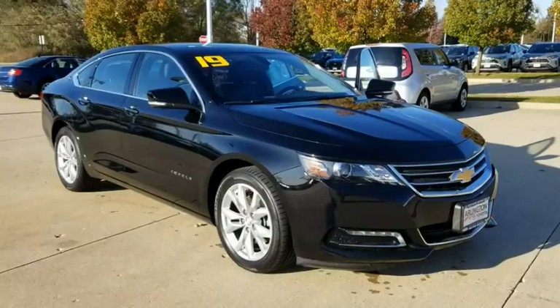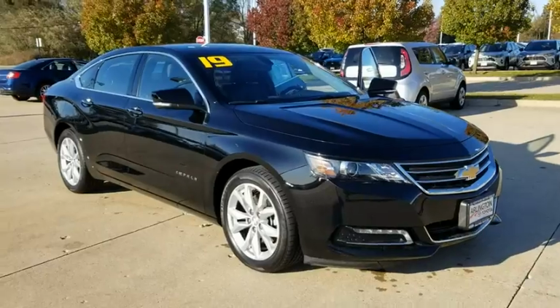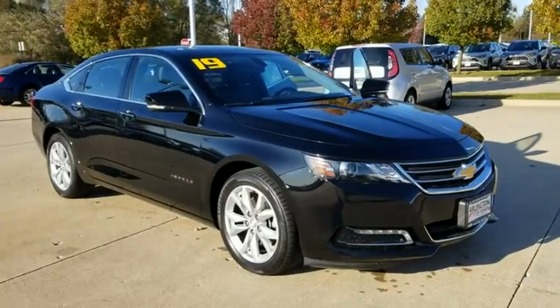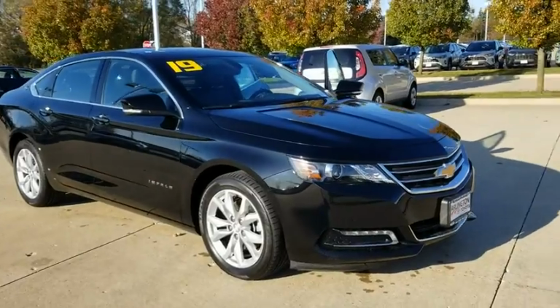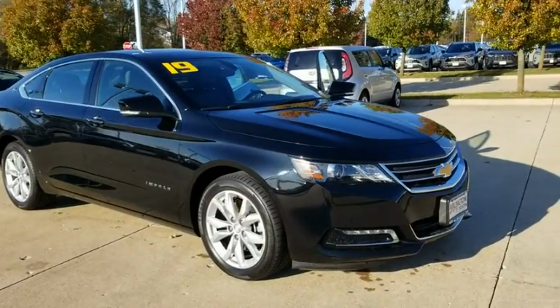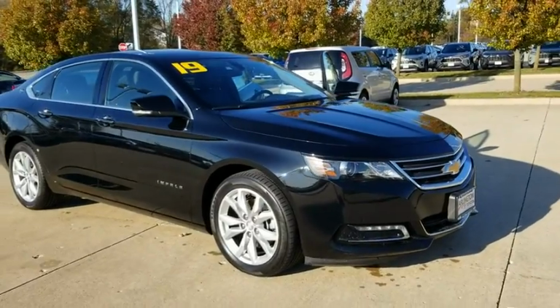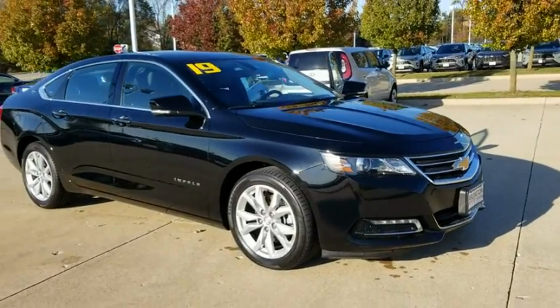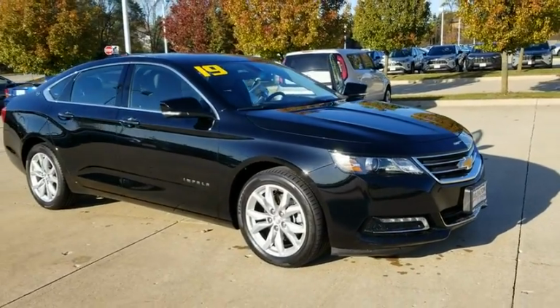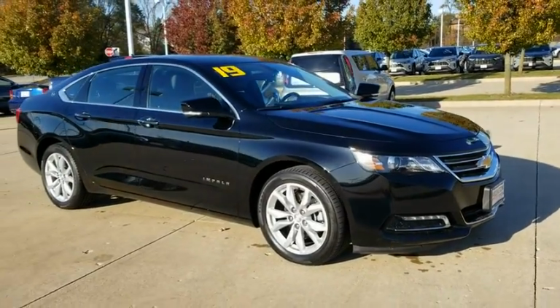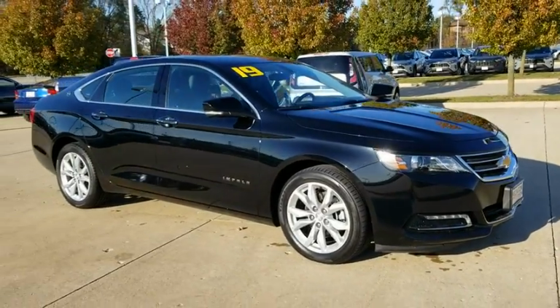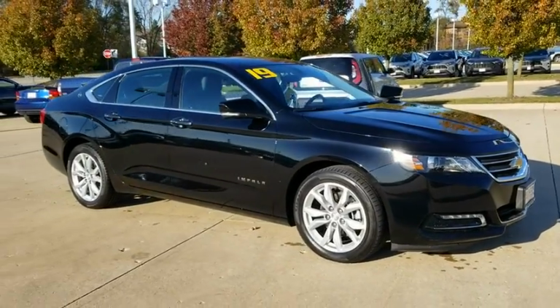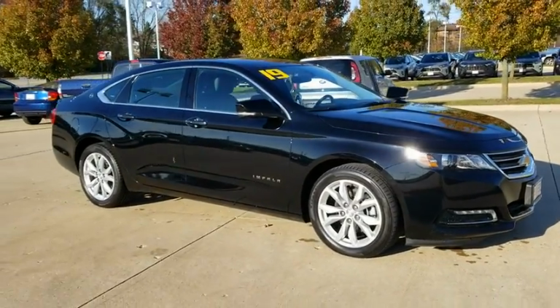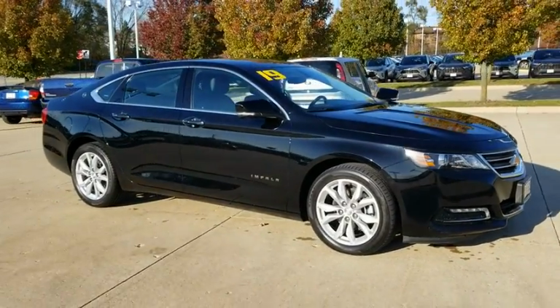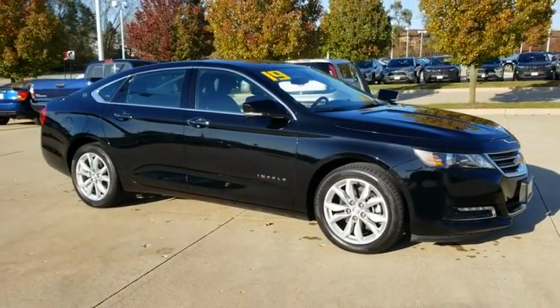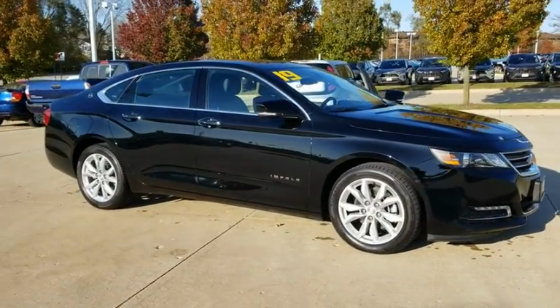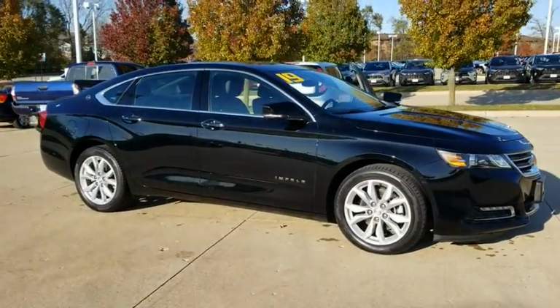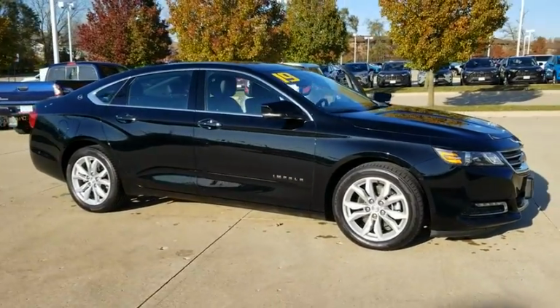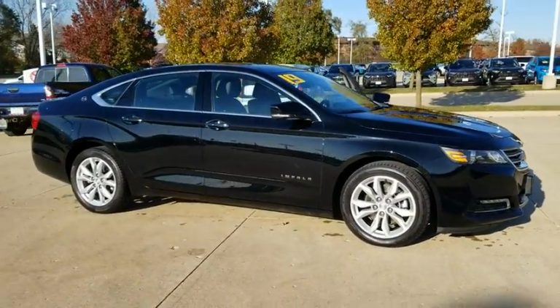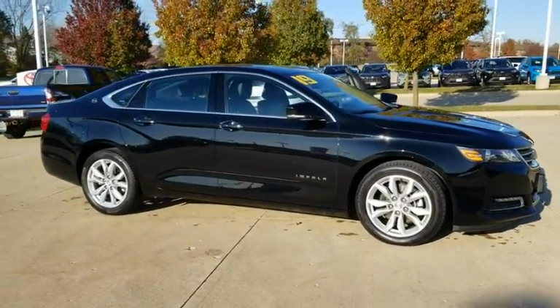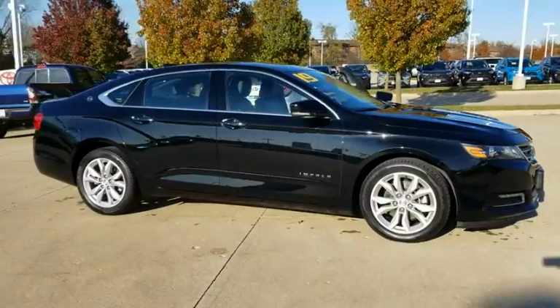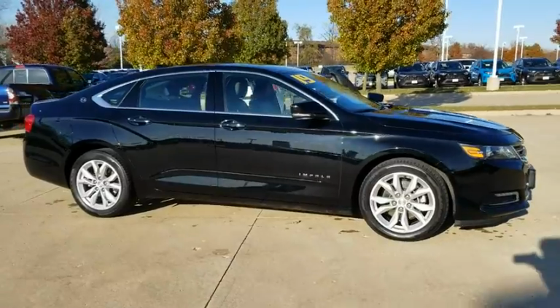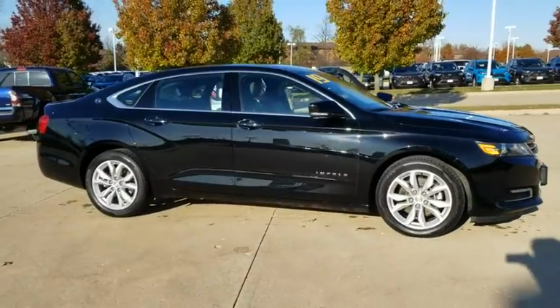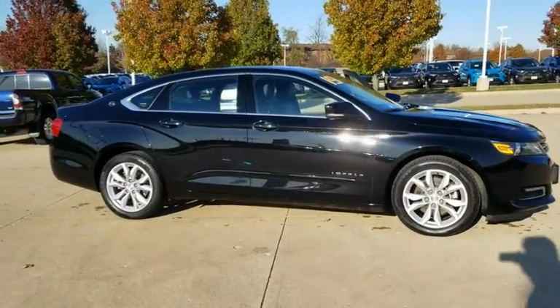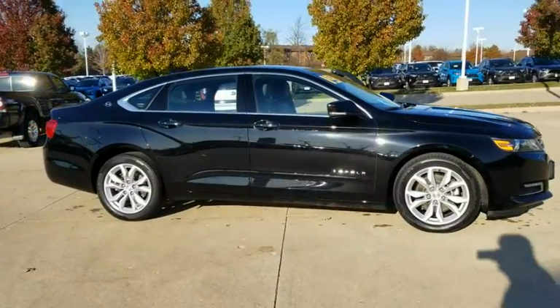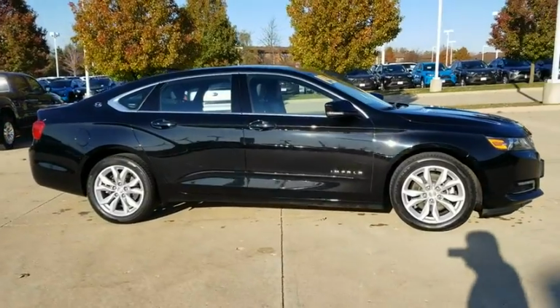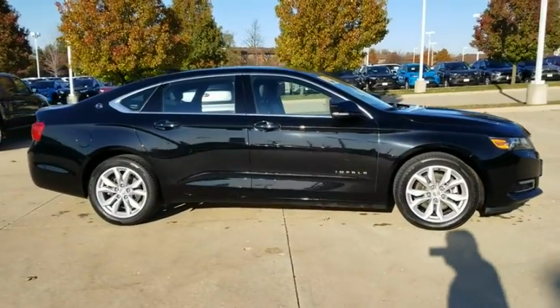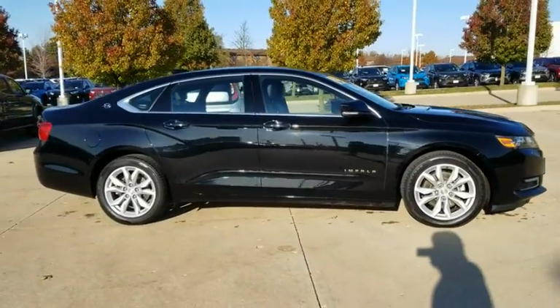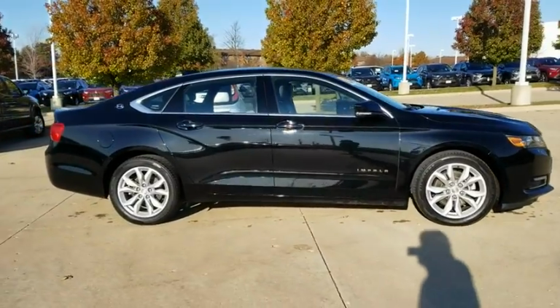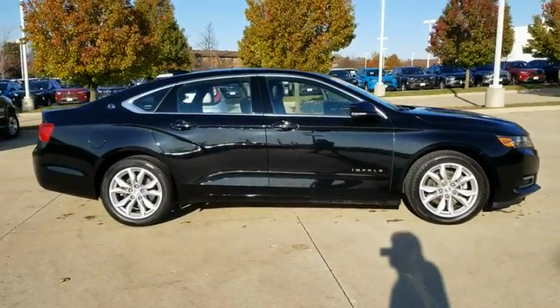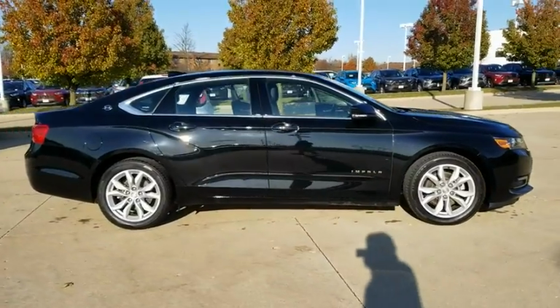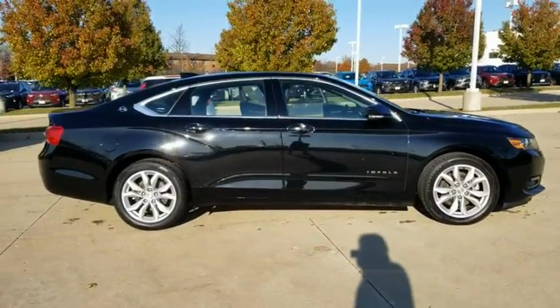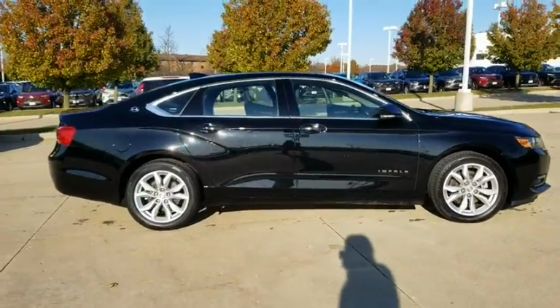Come test drive the 2019 Chevrolet Impala. The Impala has been one of America's favorites for over 50 years. Enough said.